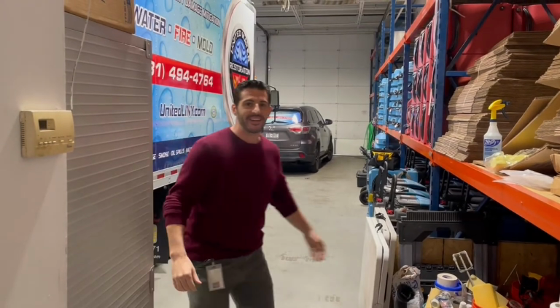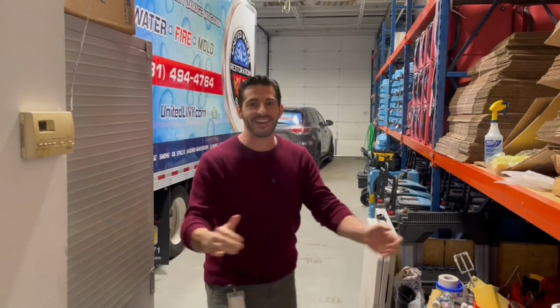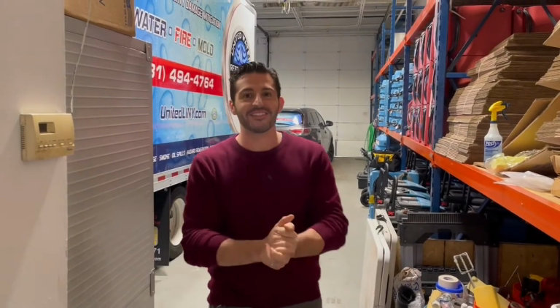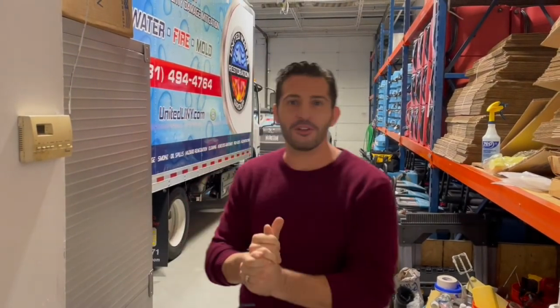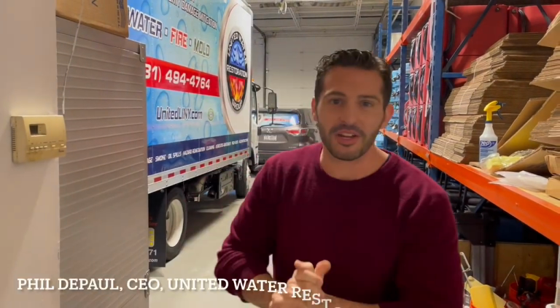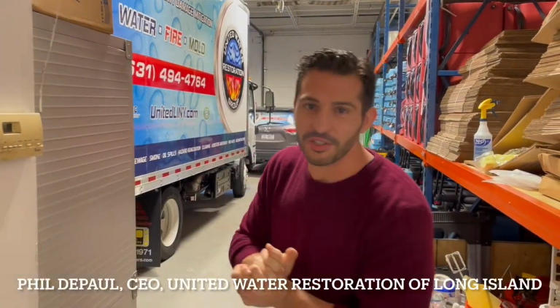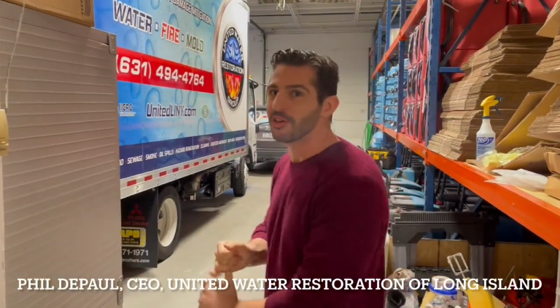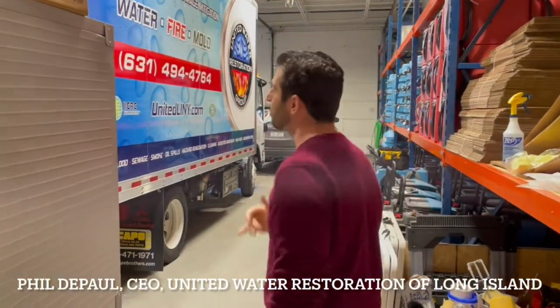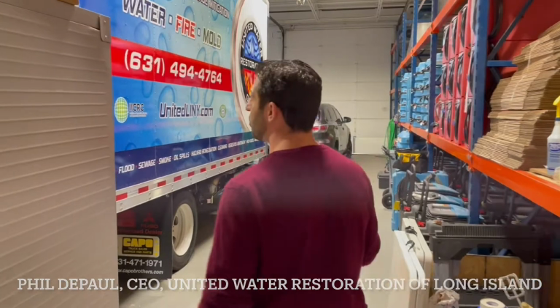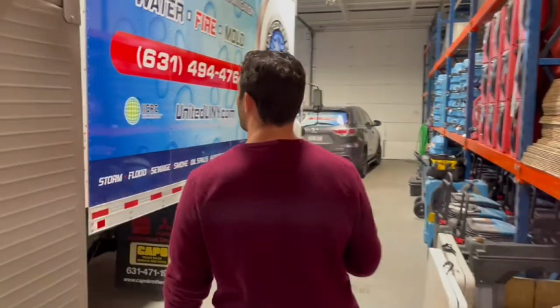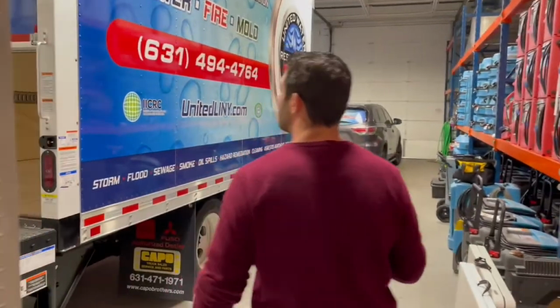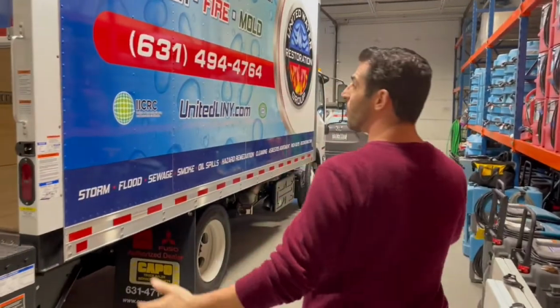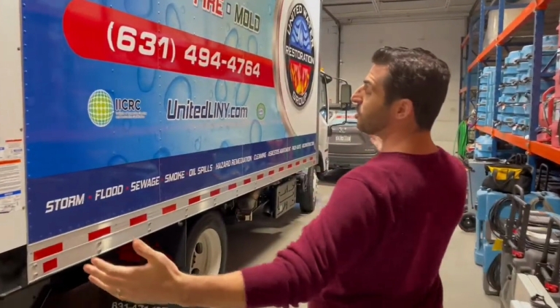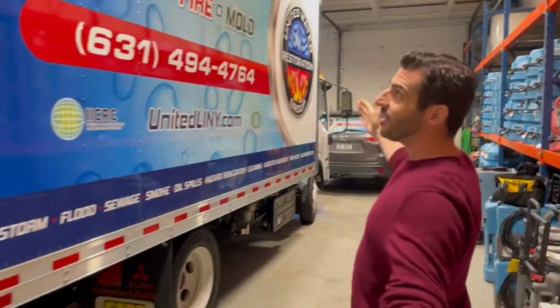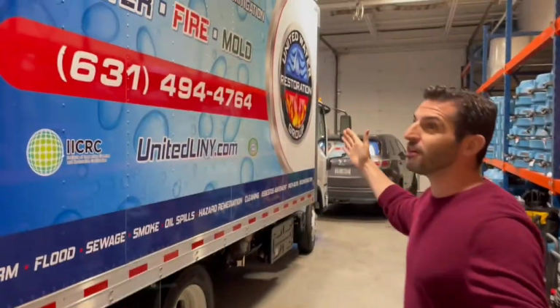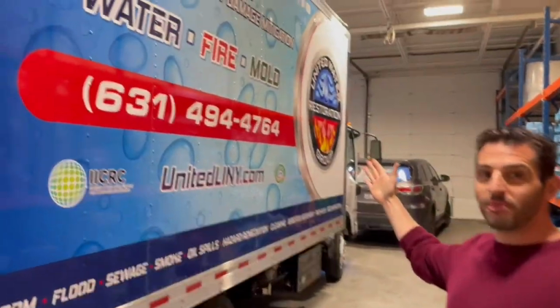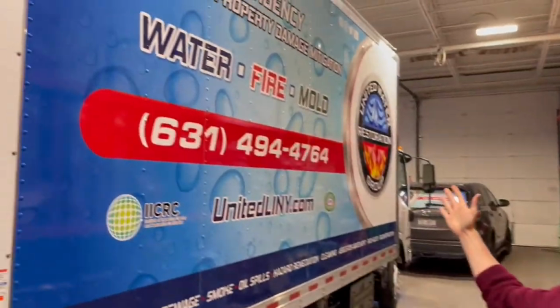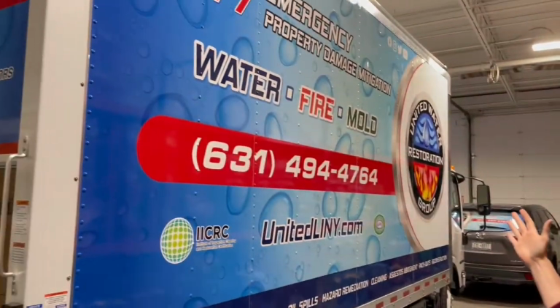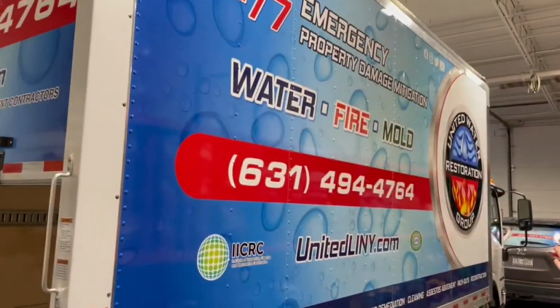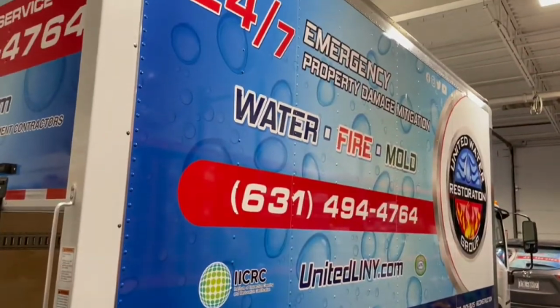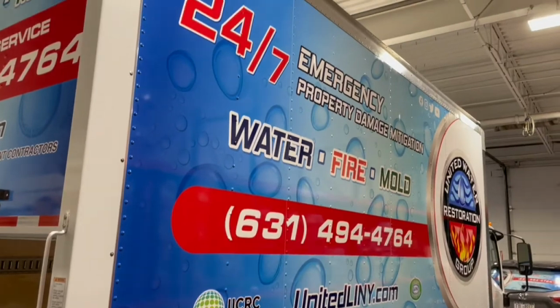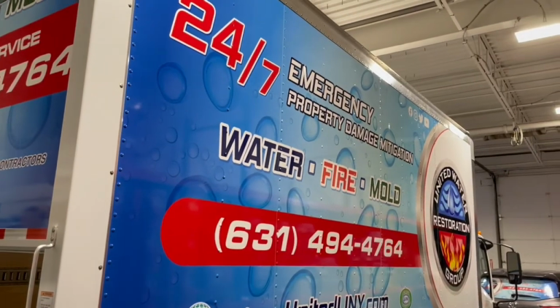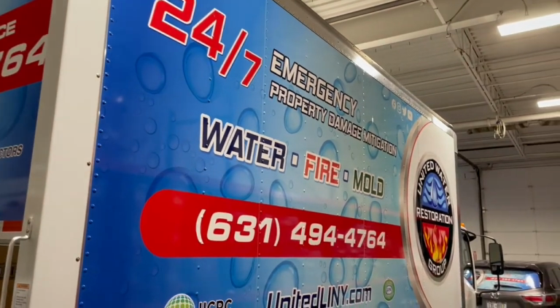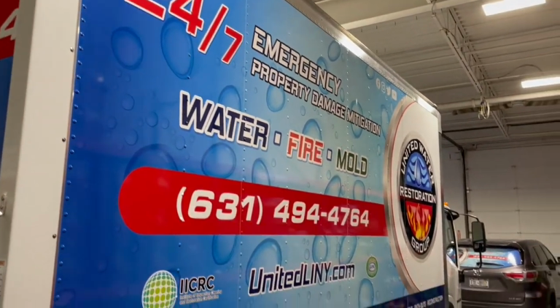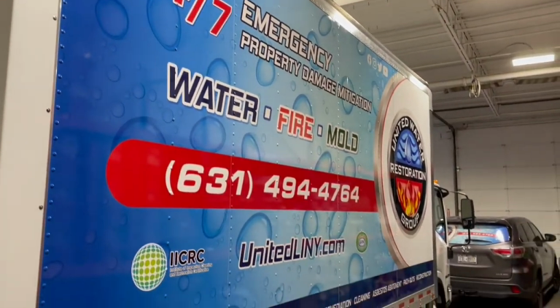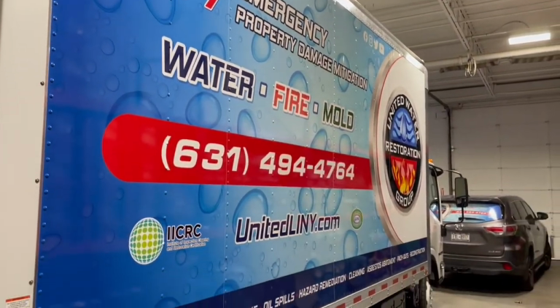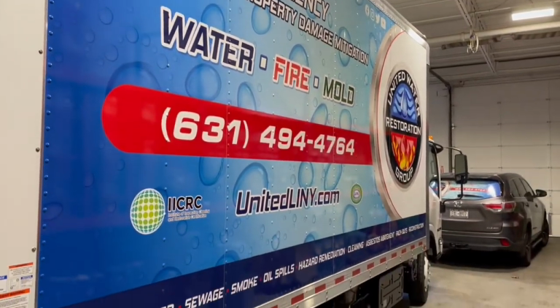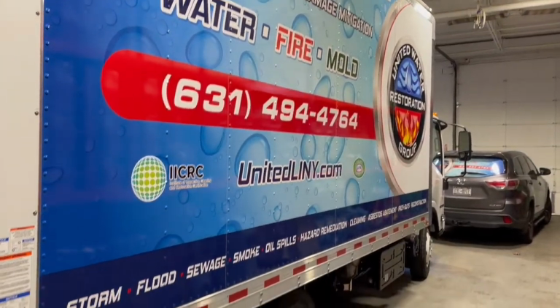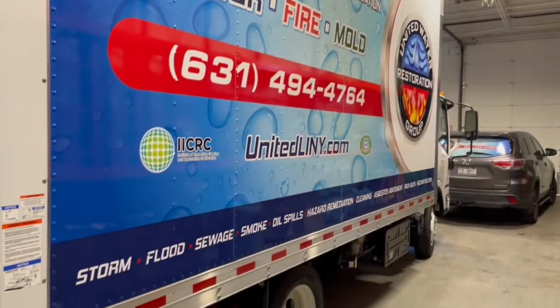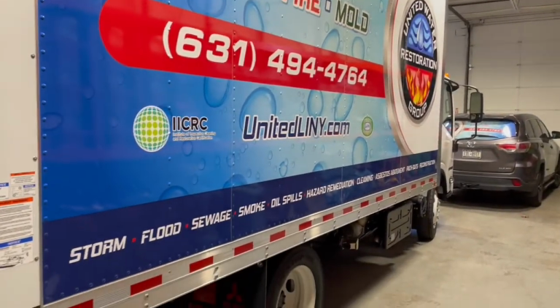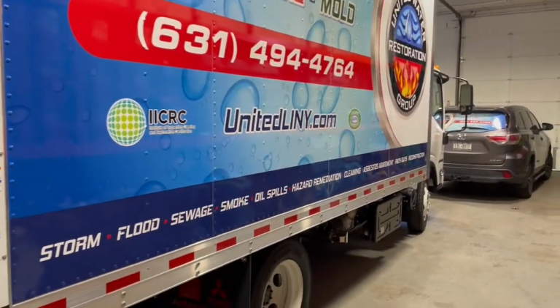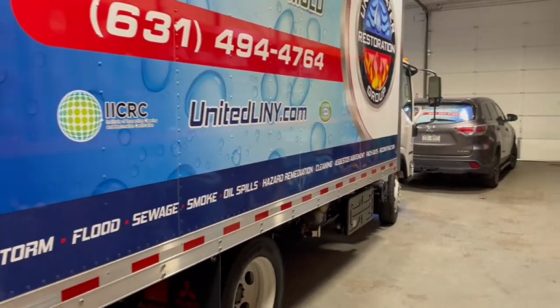Hey guys, Phil, United Water Restoration Long Island. We're here in our Long Island warehouse. Wanted you to meet the newest member of our fleet — biggest team member yet. This is our Isuzu 2022 NPR box truck.